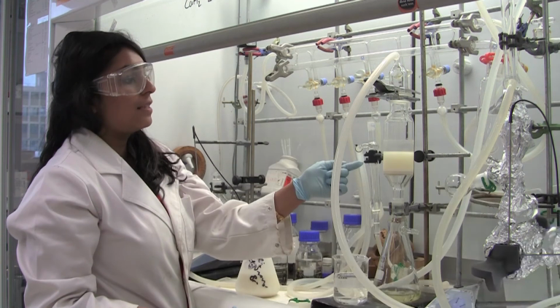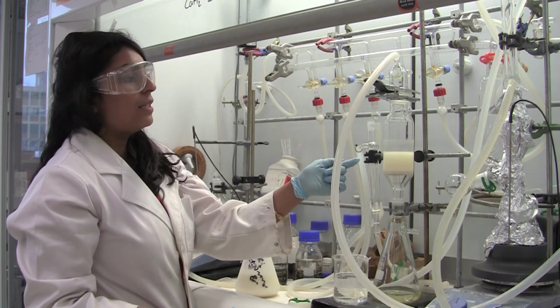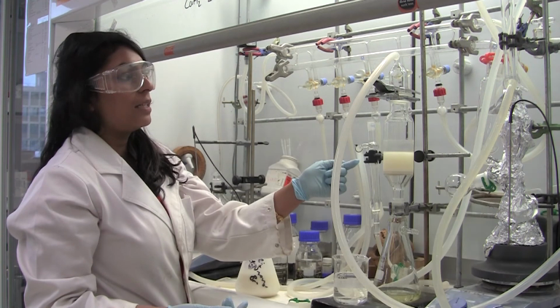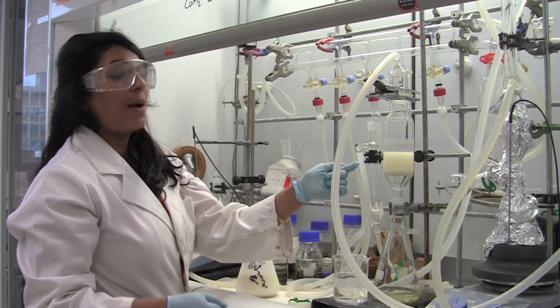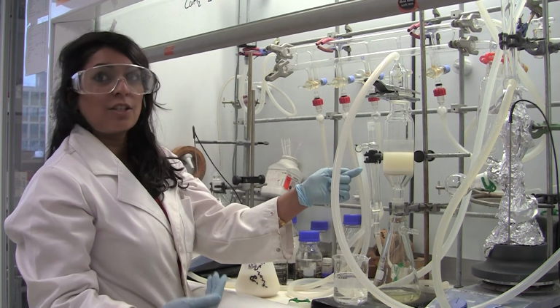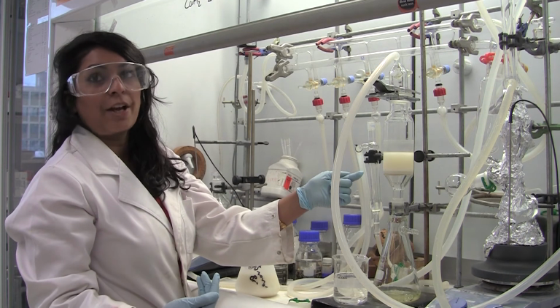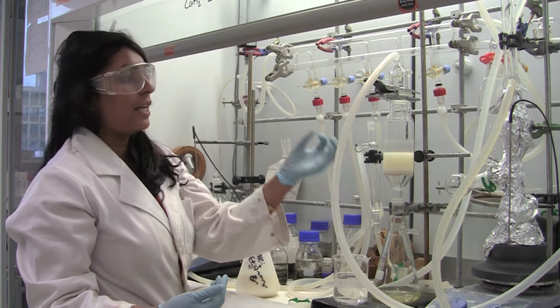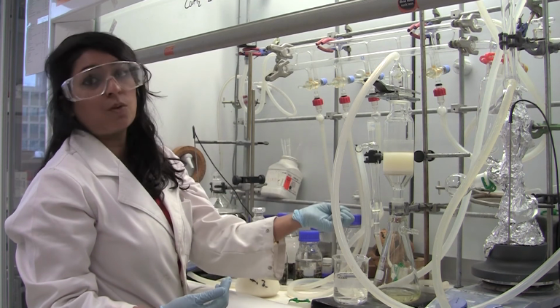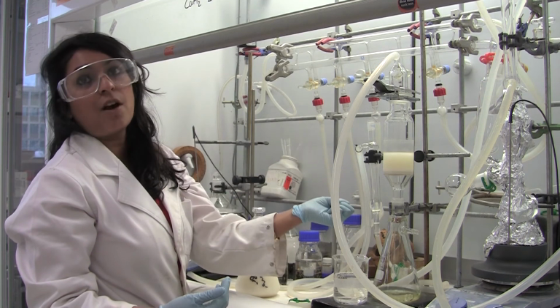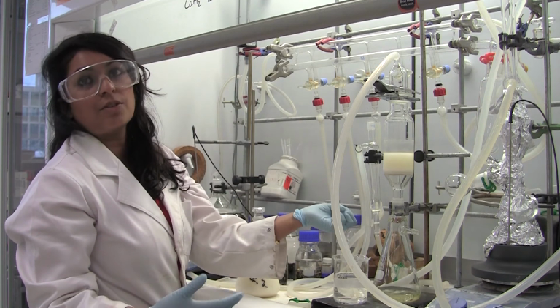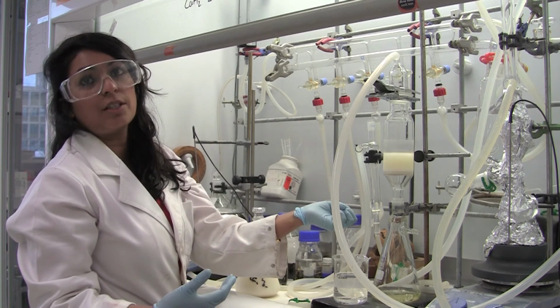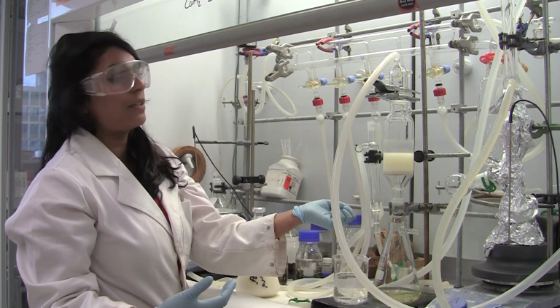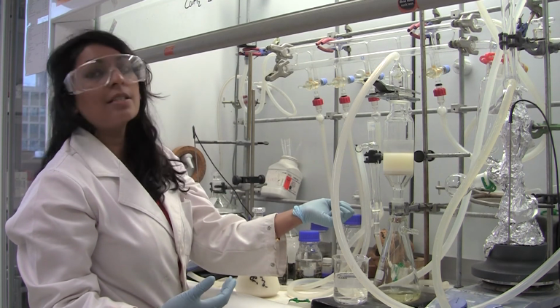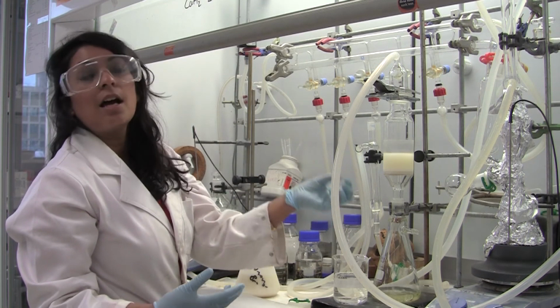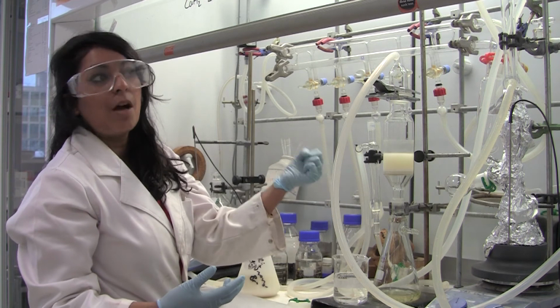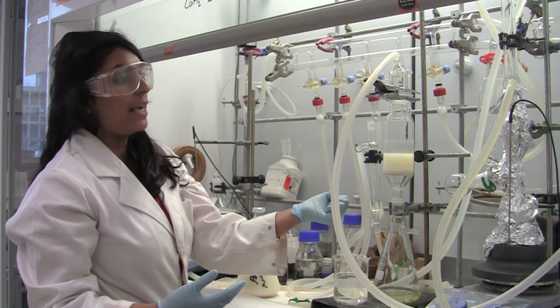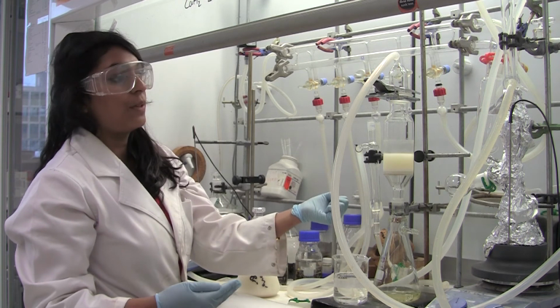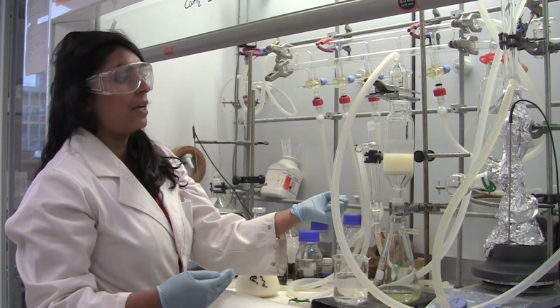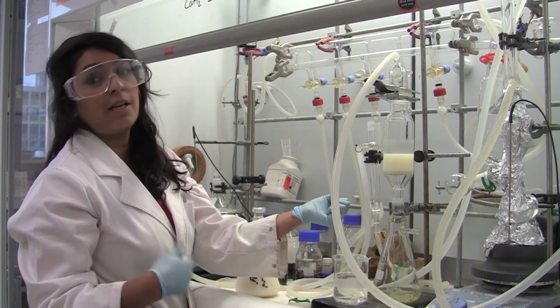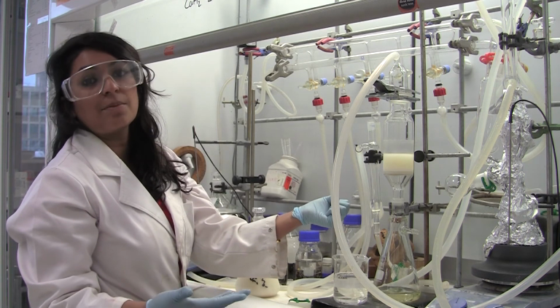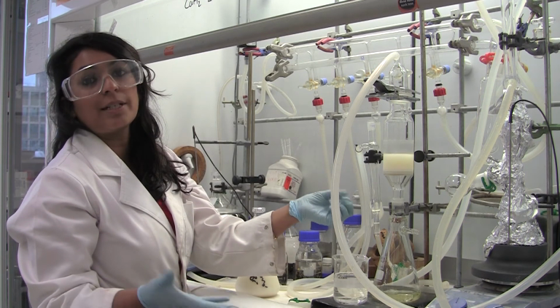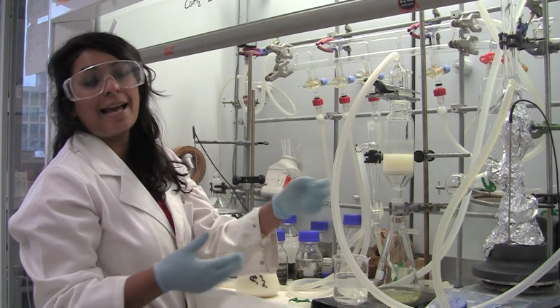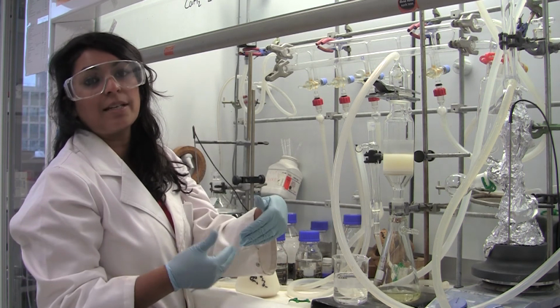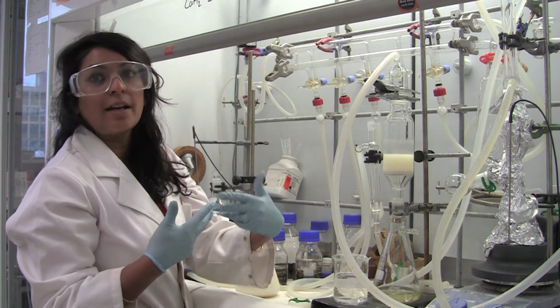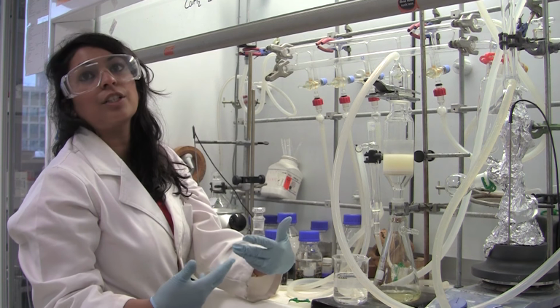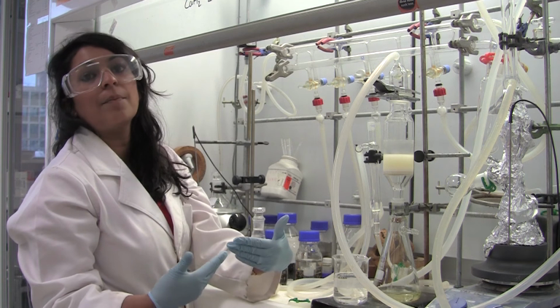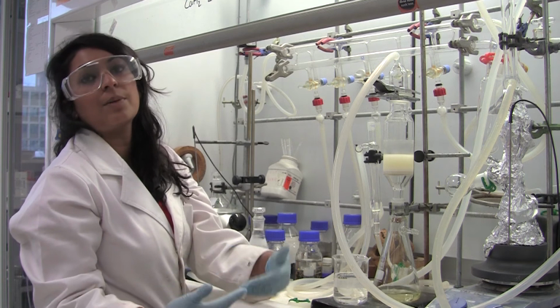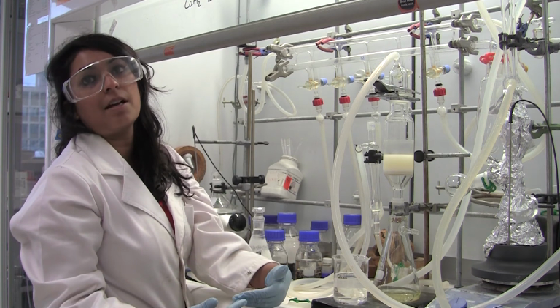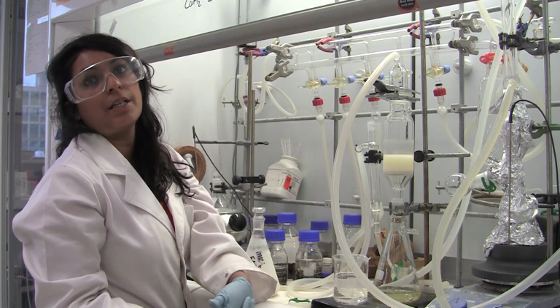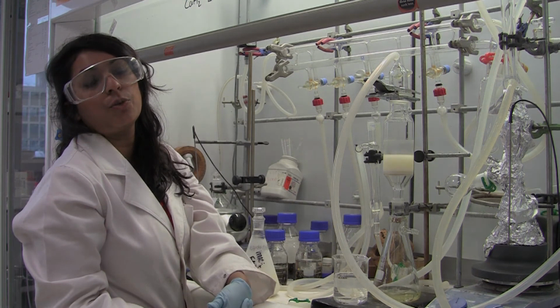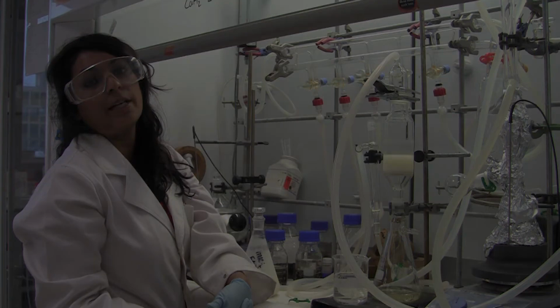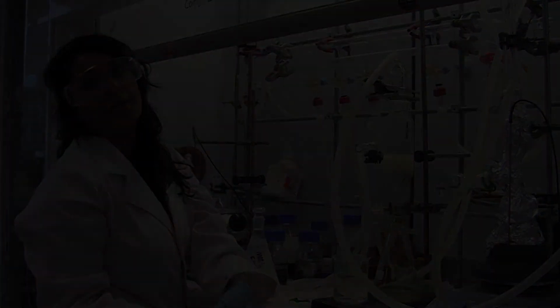This solid is for my next reaction so it has to be super dry because I usually do them in dry conditions. I react it with another substituent, add them together, and that's when I design my new electrolyte.